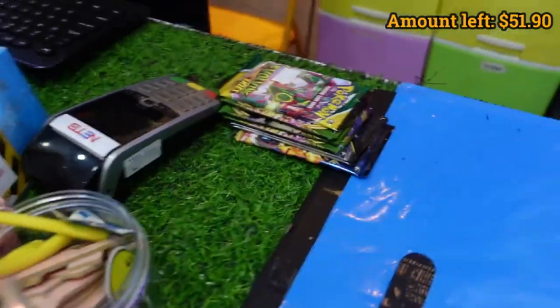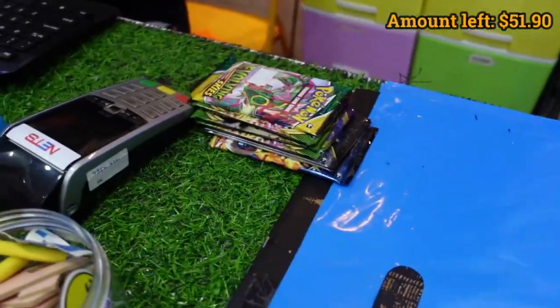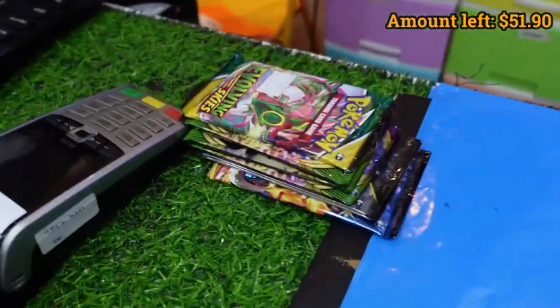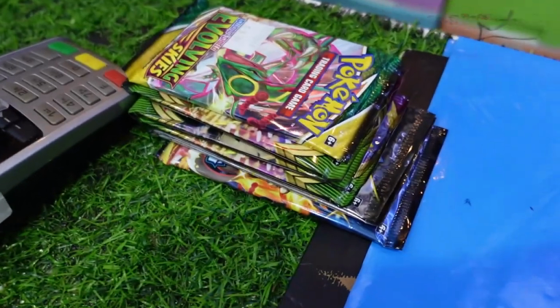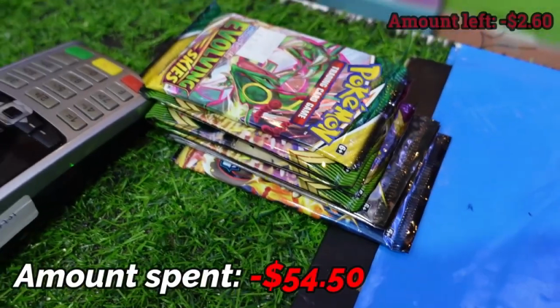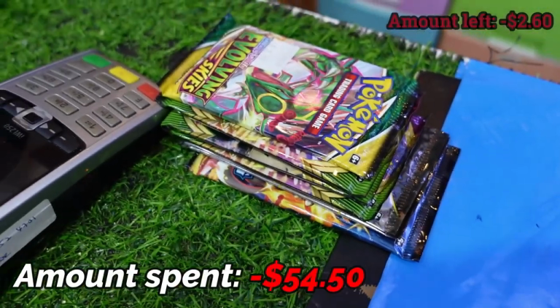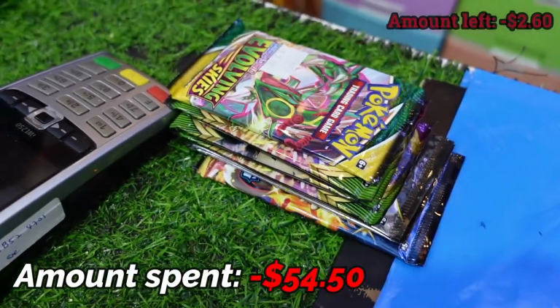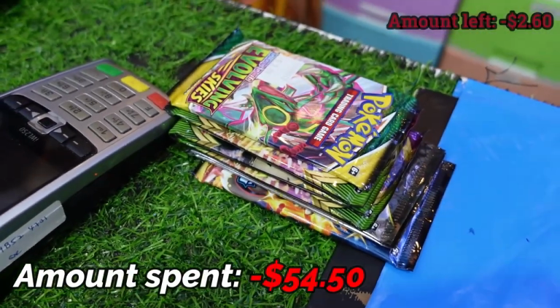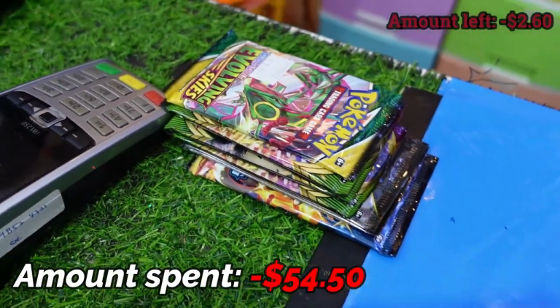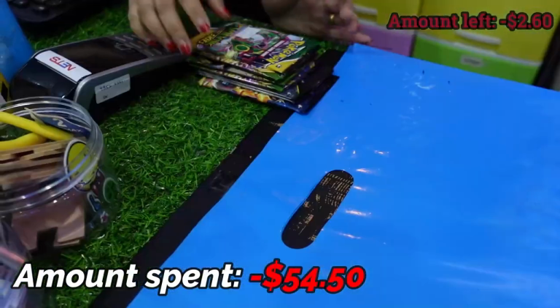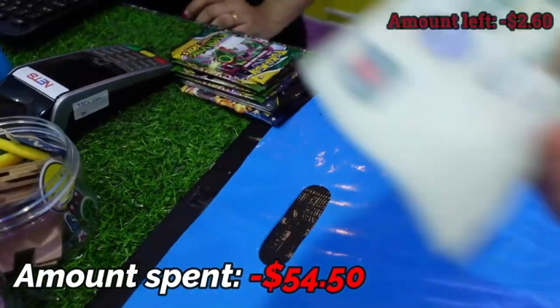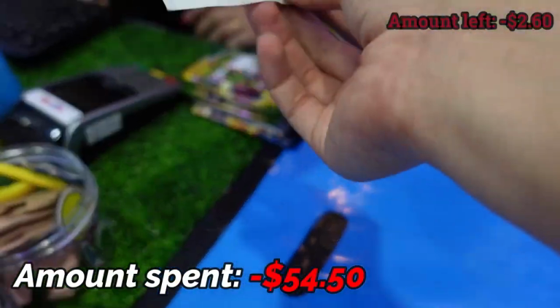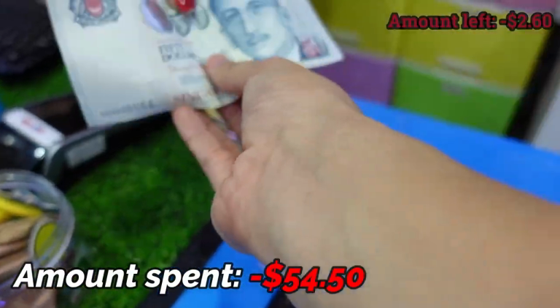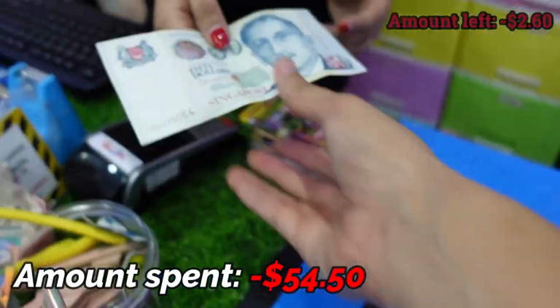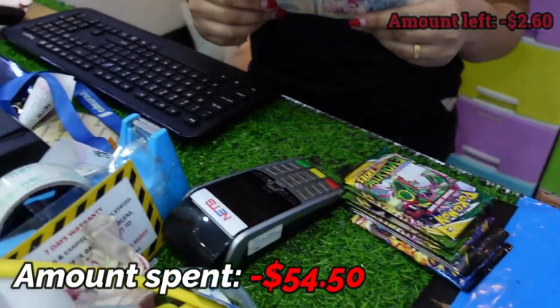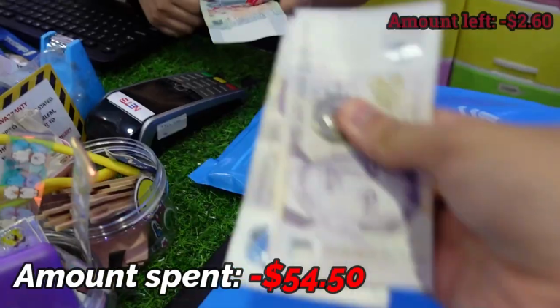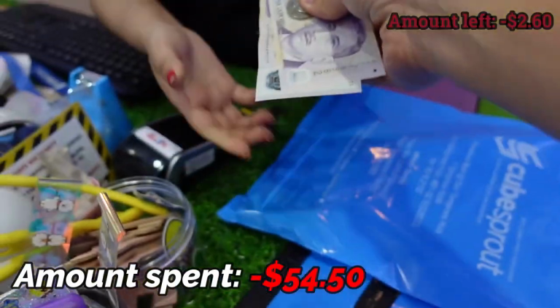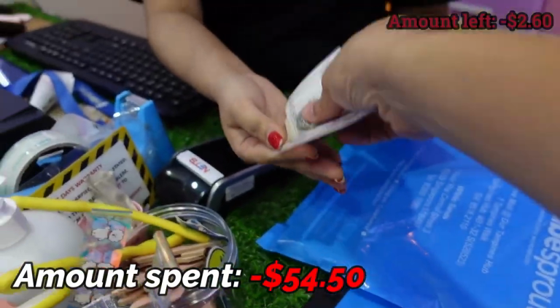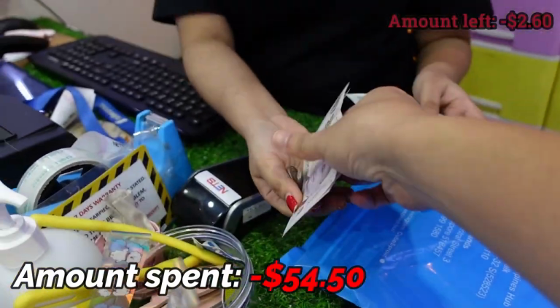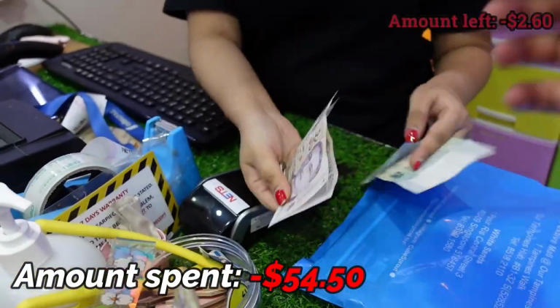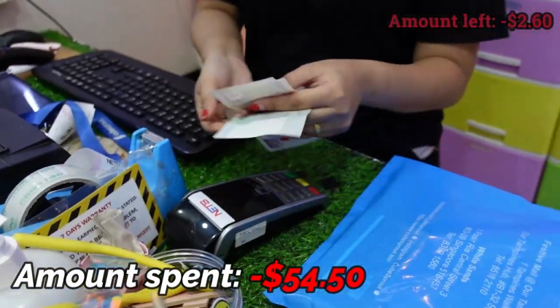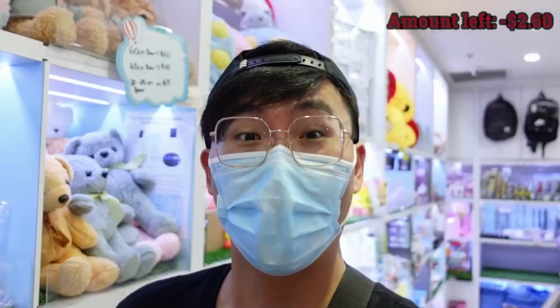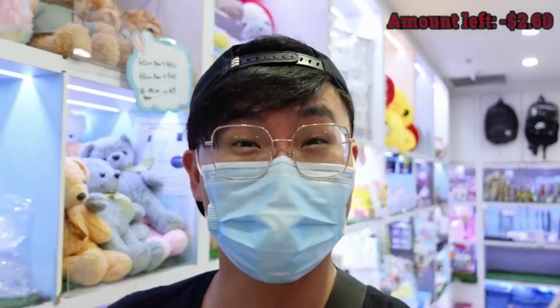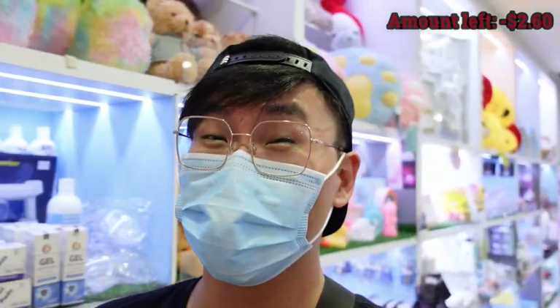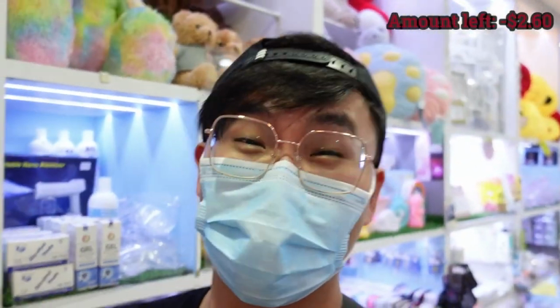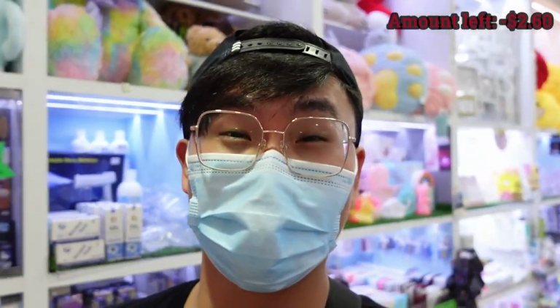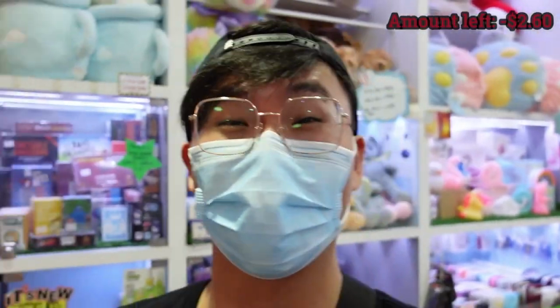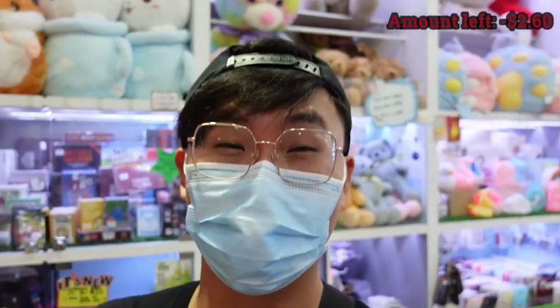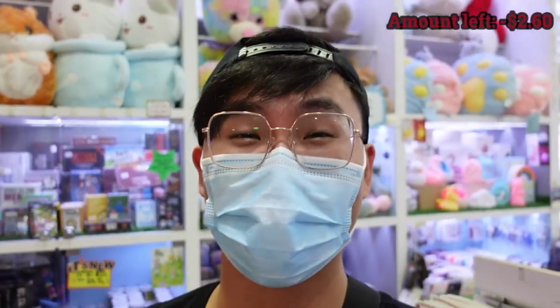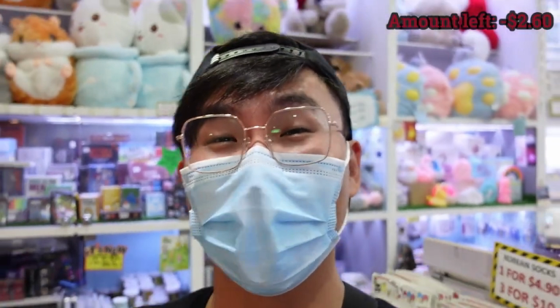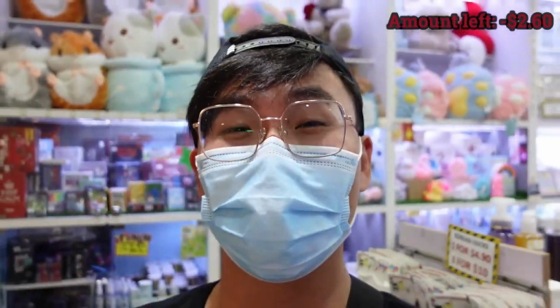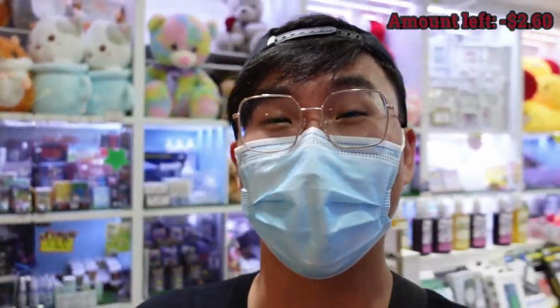The total is $48. I'm just shy of $200, so I'll just get one more Vivid Voltage for good measure. Amount due $54.50 — I'll give you $50 first and $4.60. Alright, job done. We spent $200 on our booster packs. Now it's time to open them.